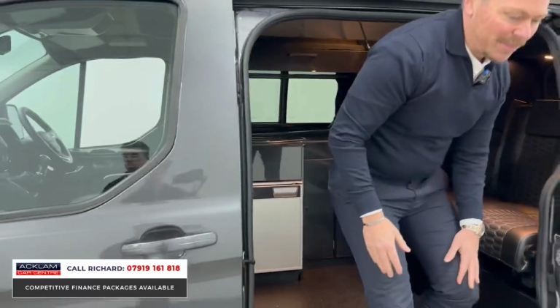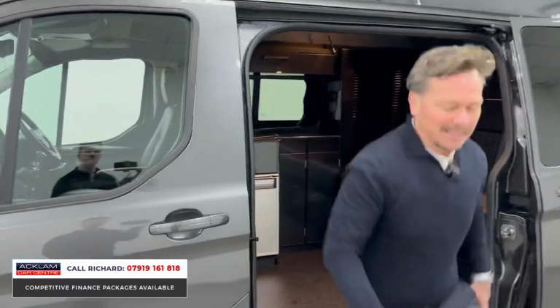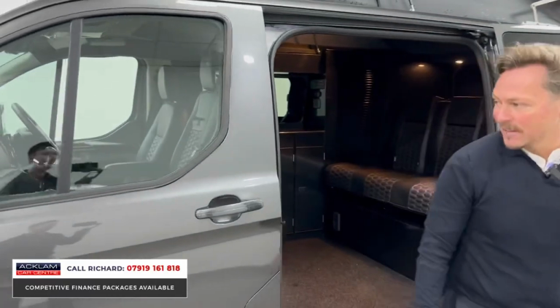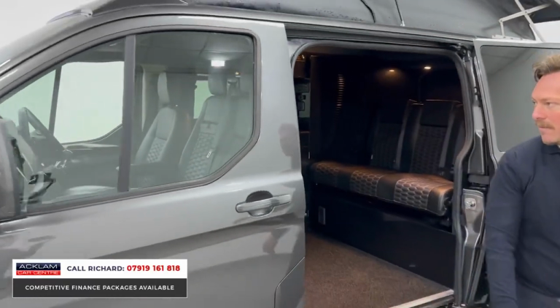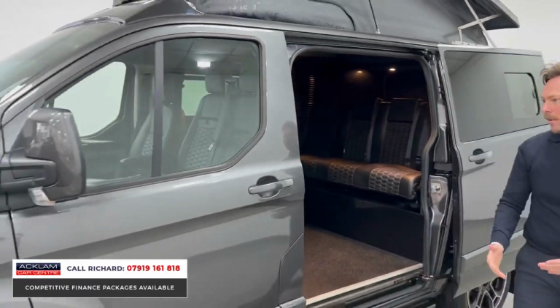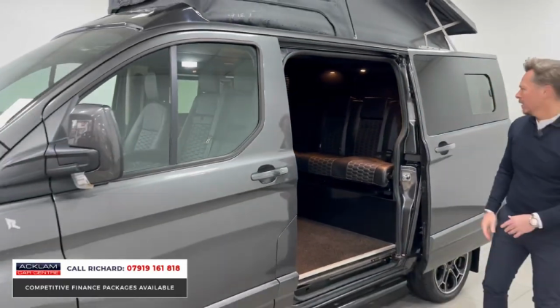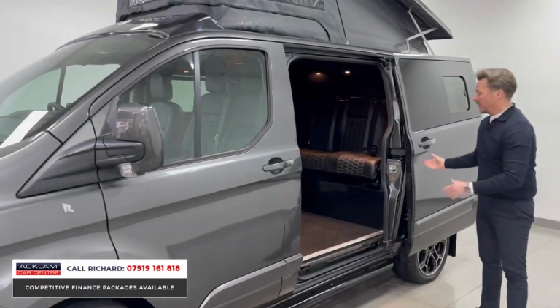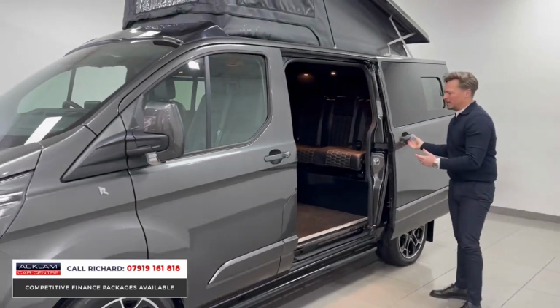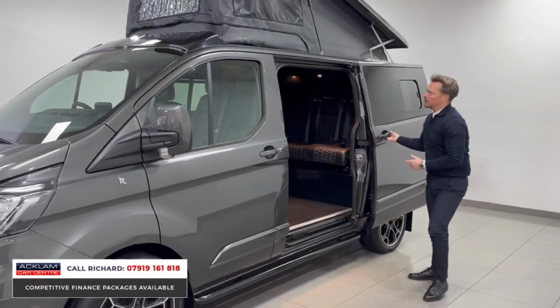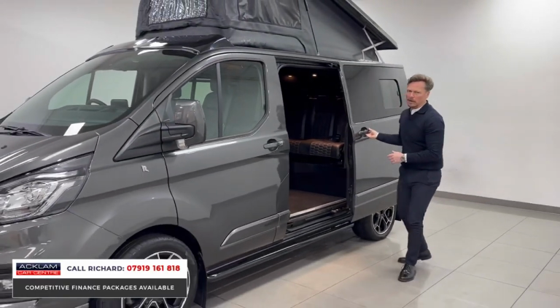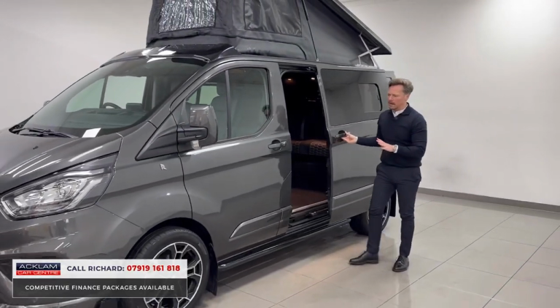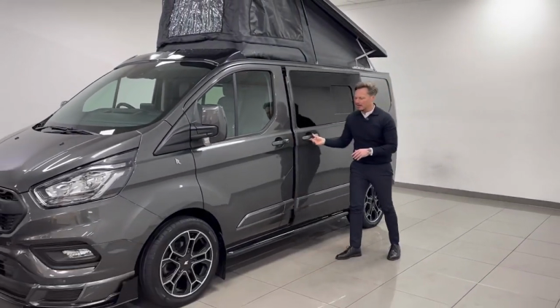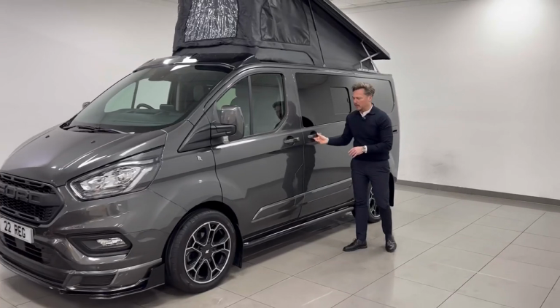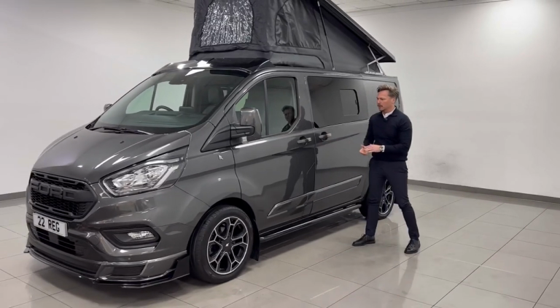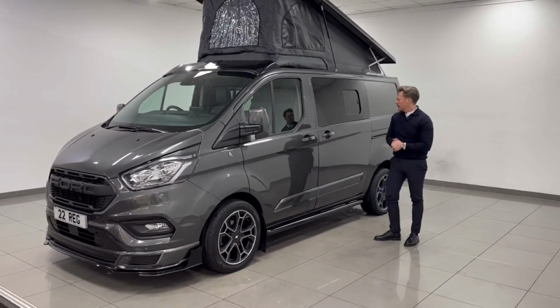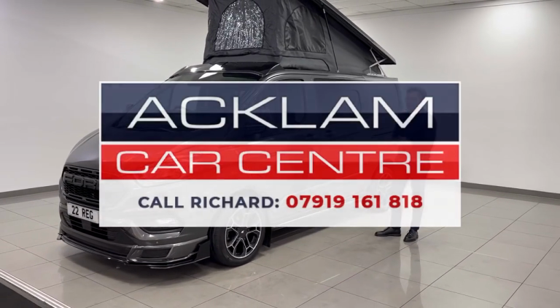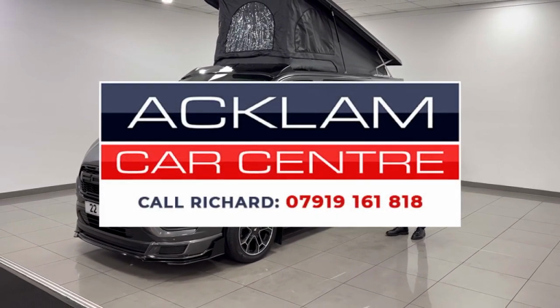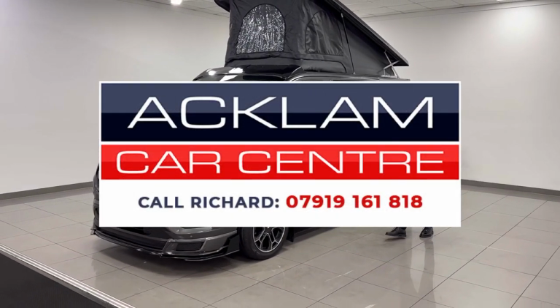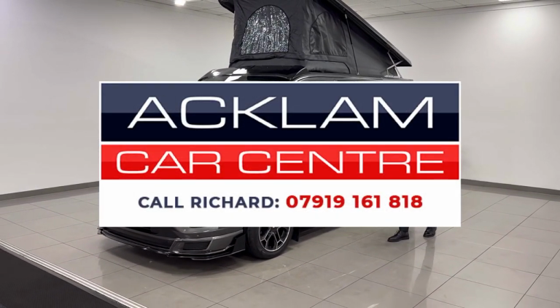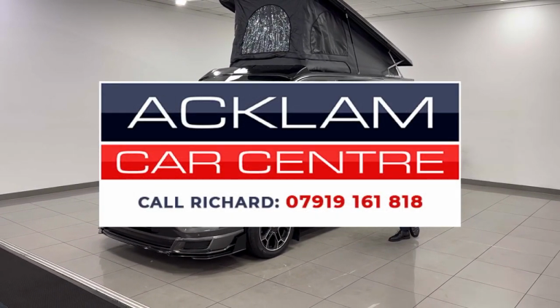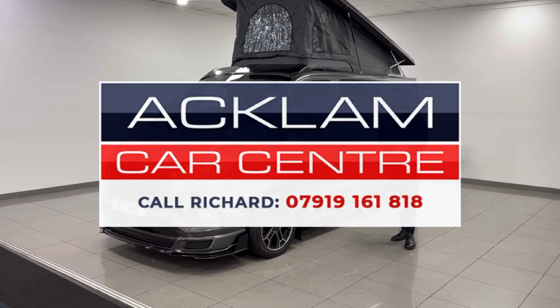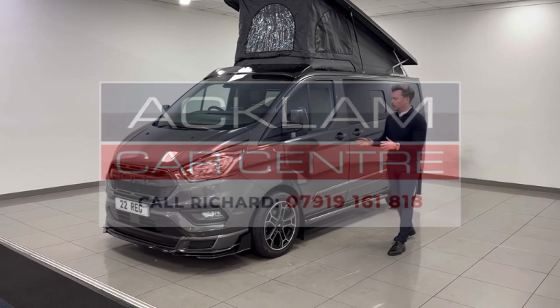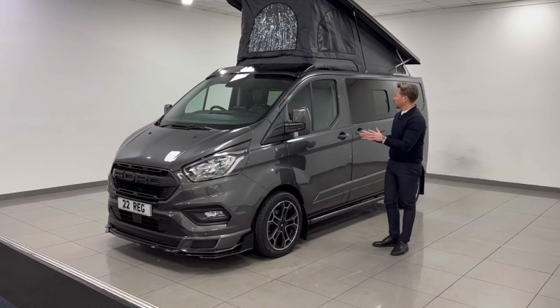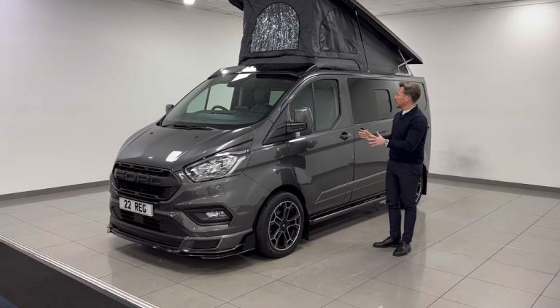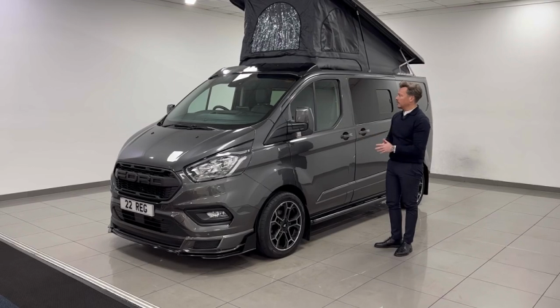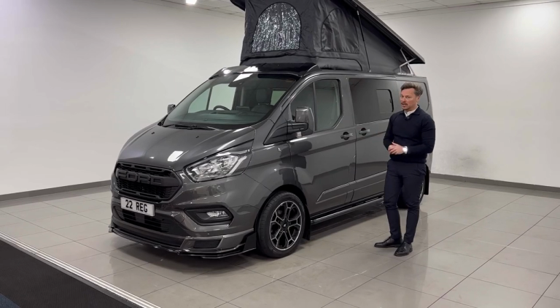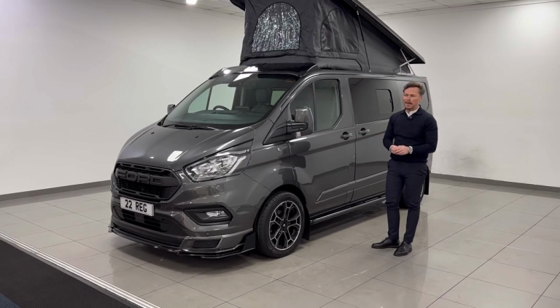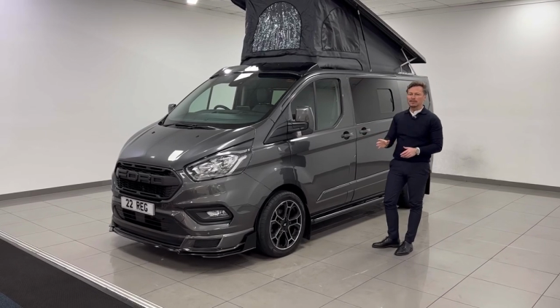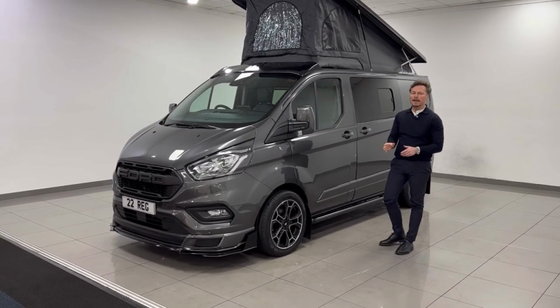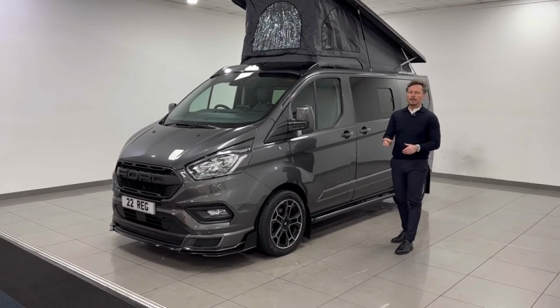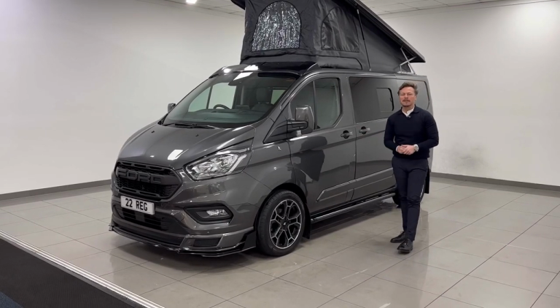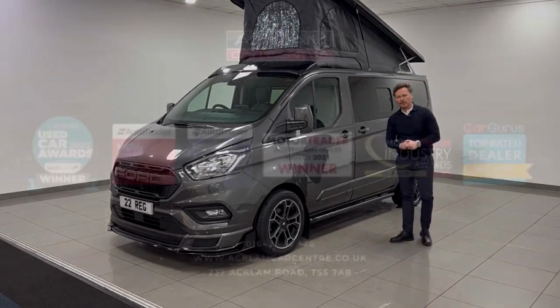The fact that it's VAT qualifying and it's a 2022 — it's a lovely order. It's absolutely stunning. It's on the website now. My name's Richard, my number's on the screen. If you love what you're looking at here and you want to chat to me about it, then please call me. I'd love to speak to you. Thanks for watching.